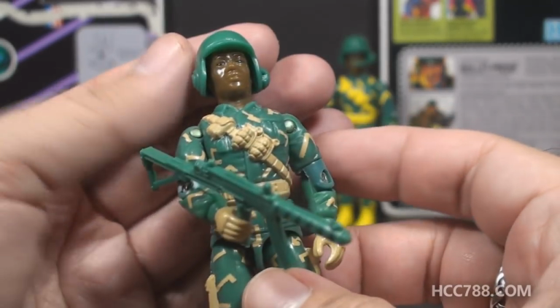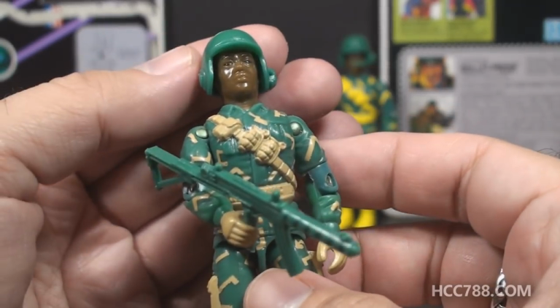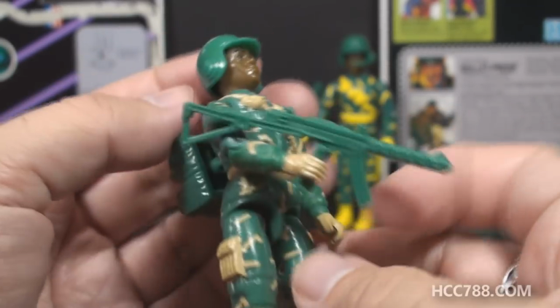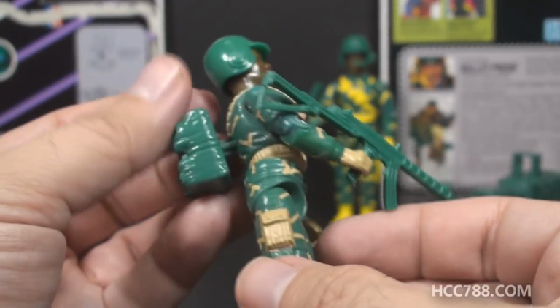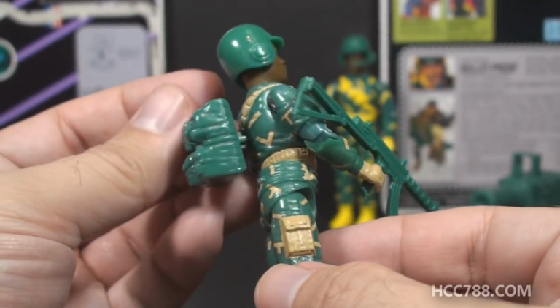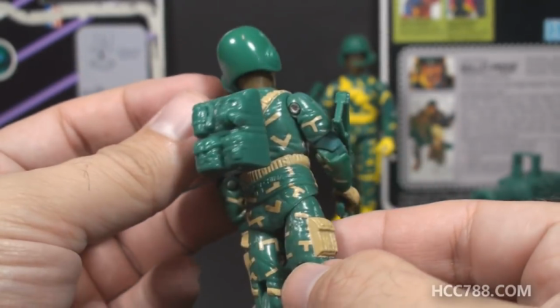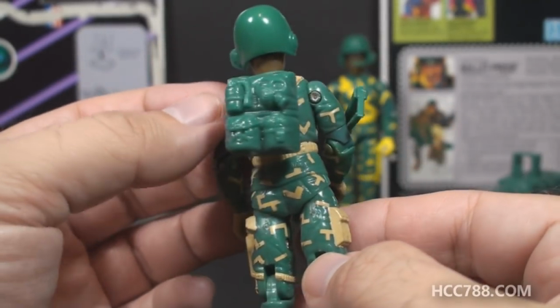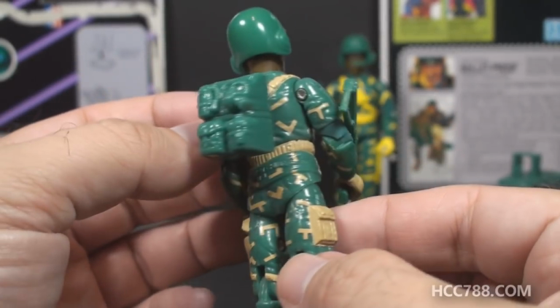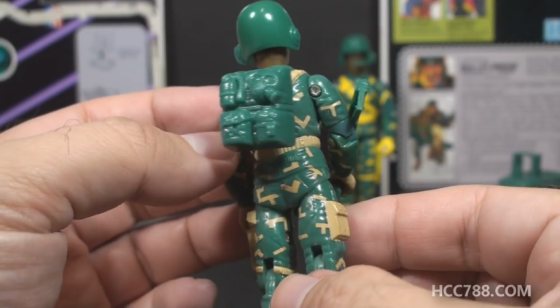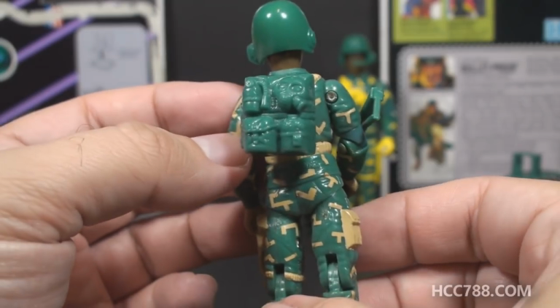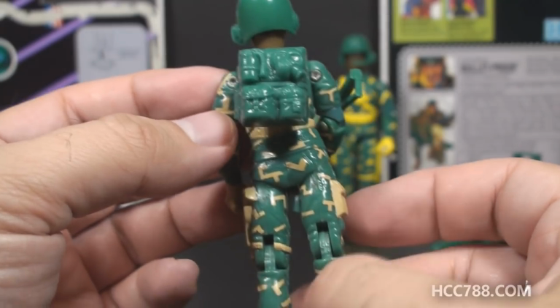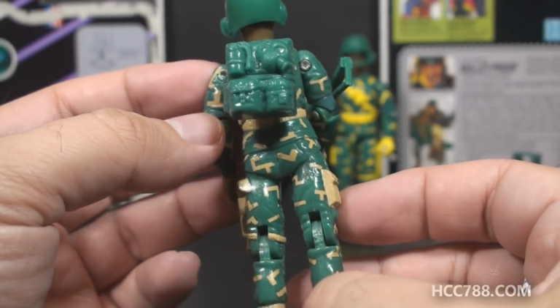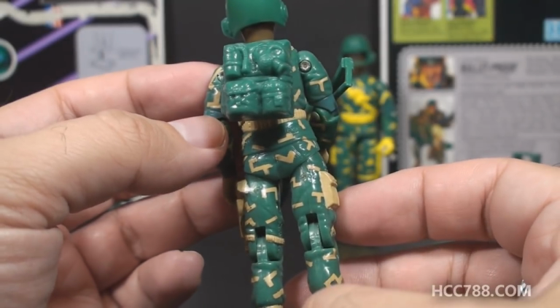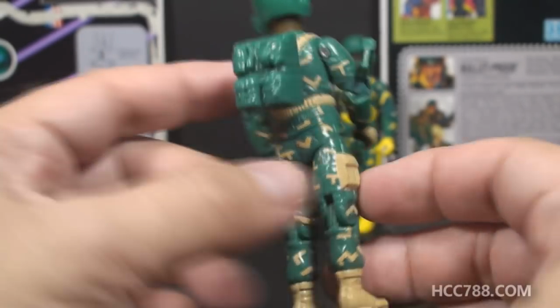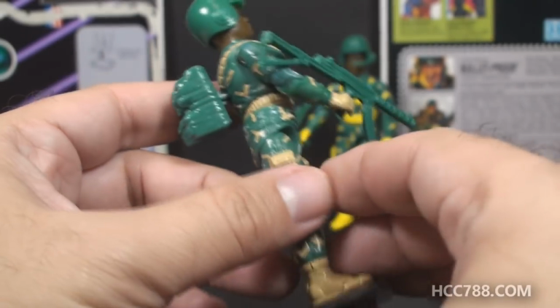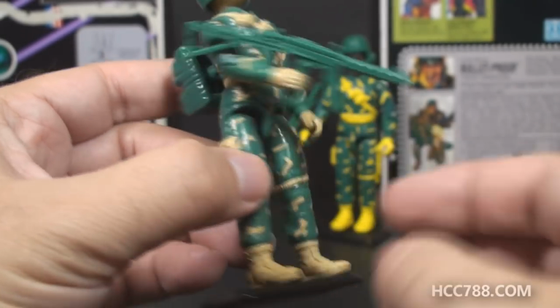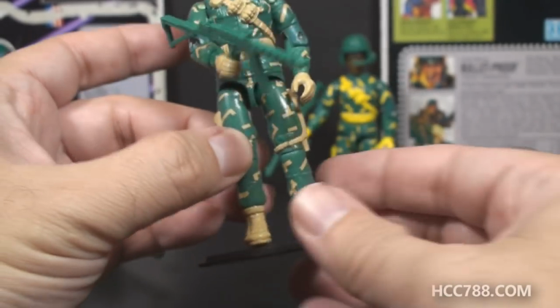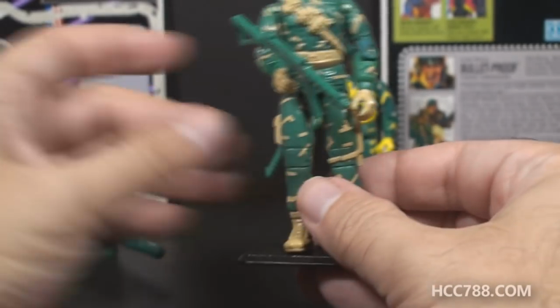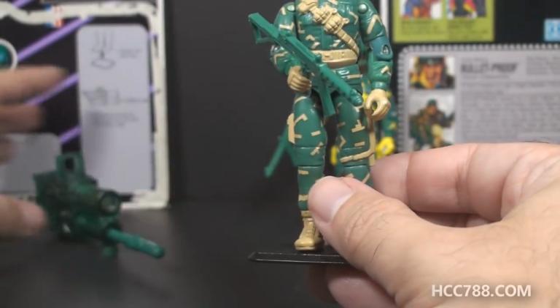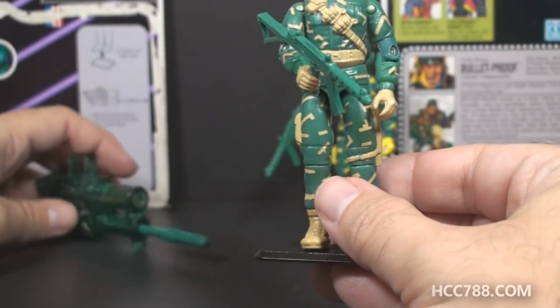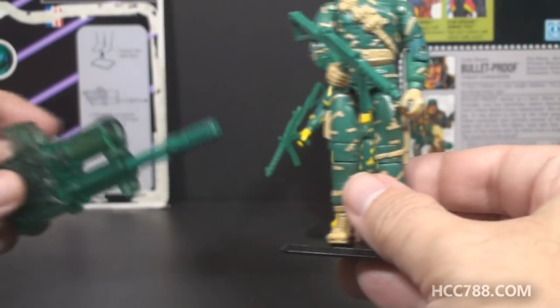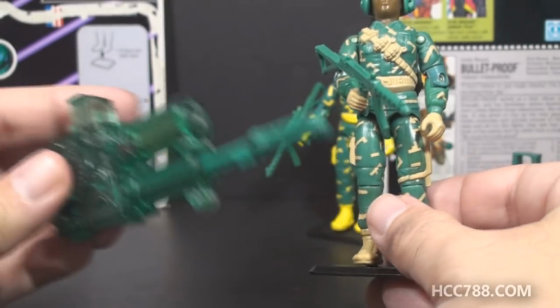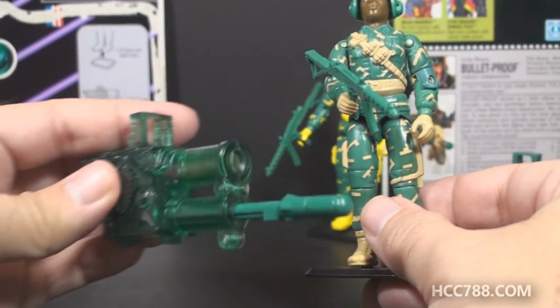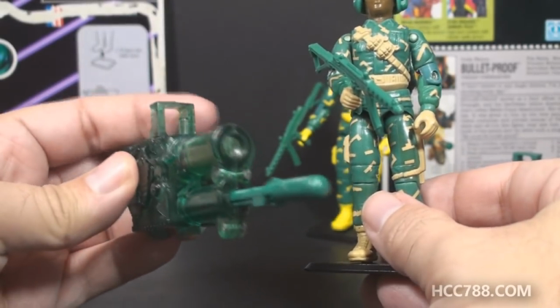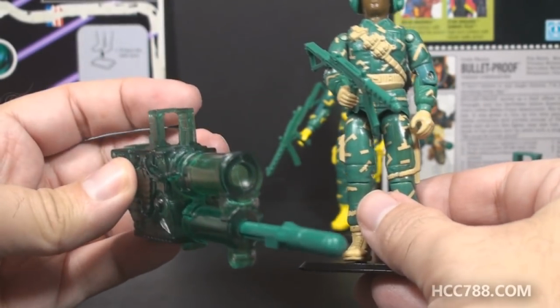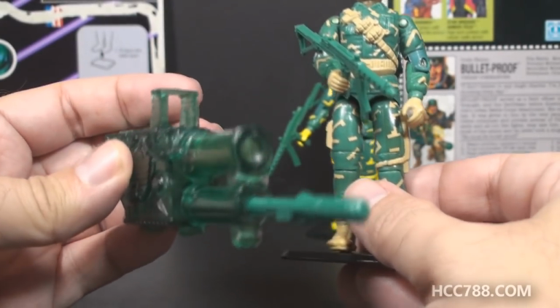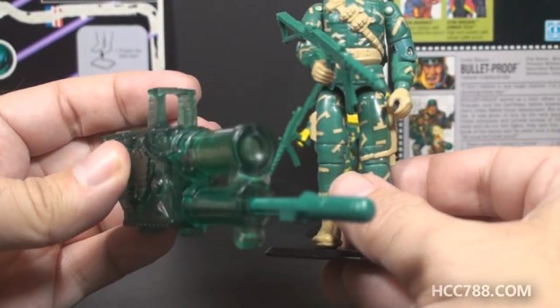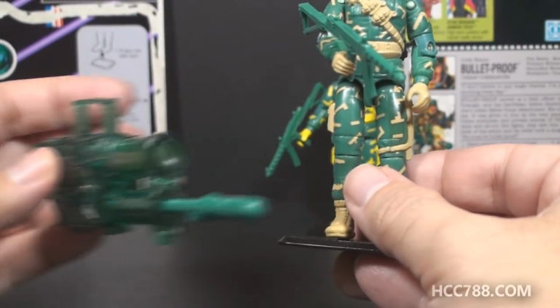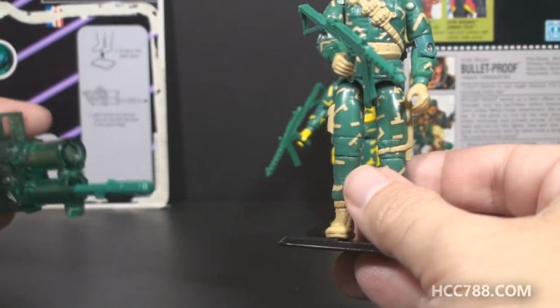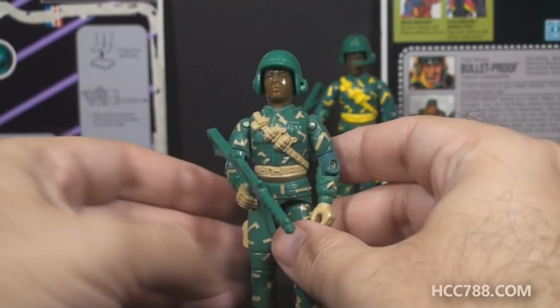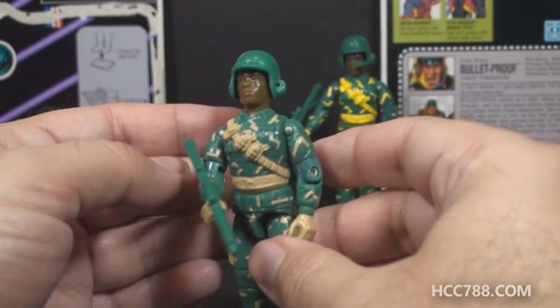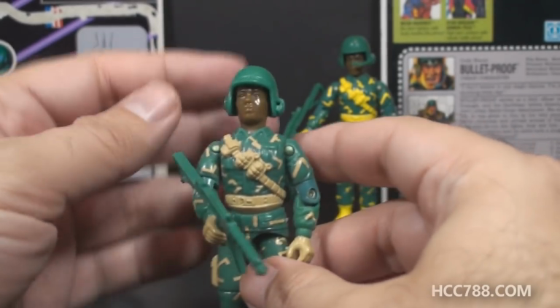The figure has some nice accessories: he has a submachine gun, he has a helmet, he has a backpack — that's something that not enough 90s figures came with — he came with a figure stand, and he came with a spring-loaded missile launcher, which is another staple of the 90s.